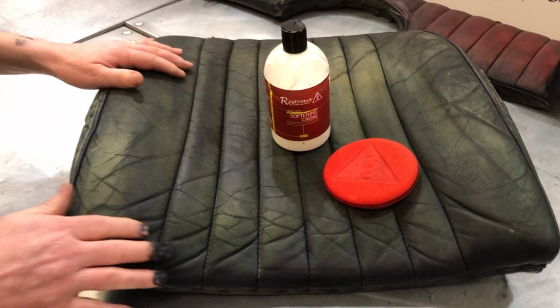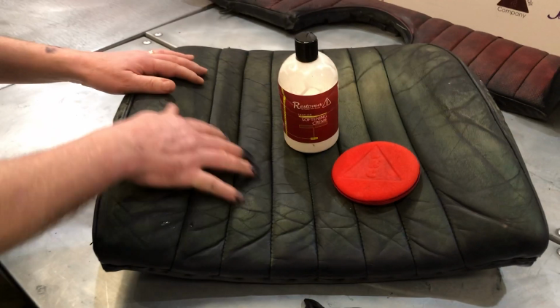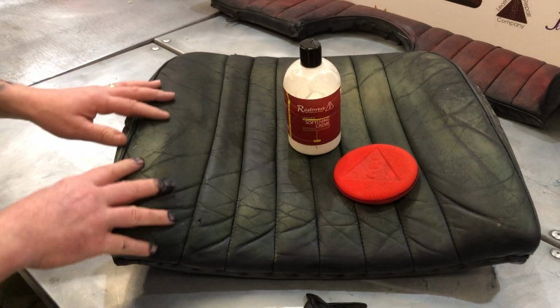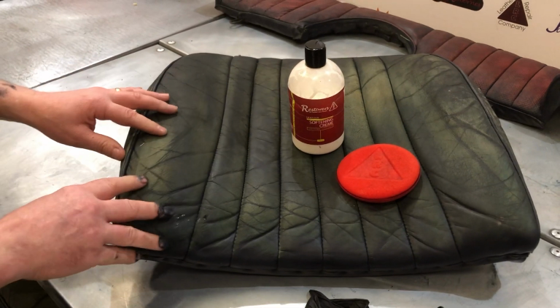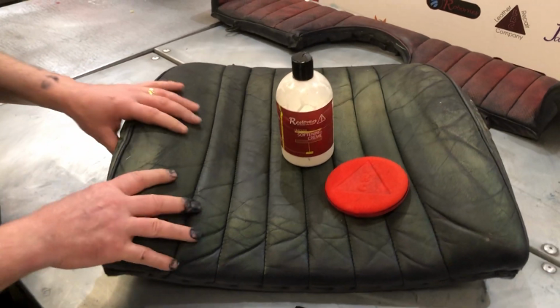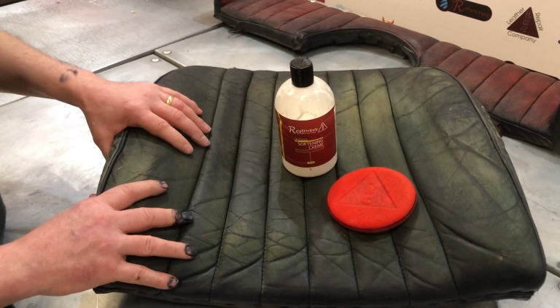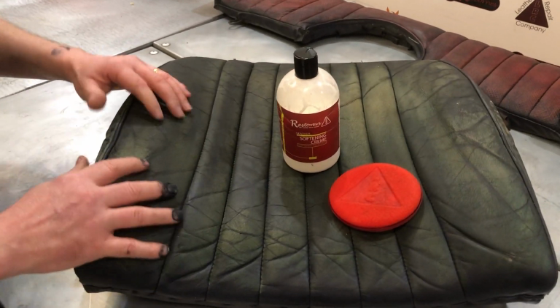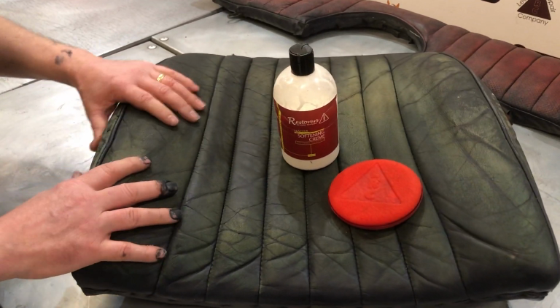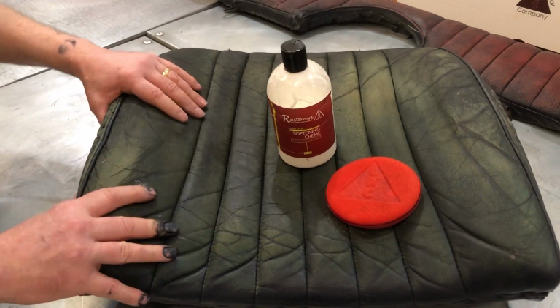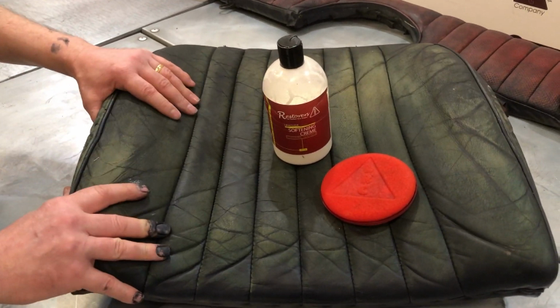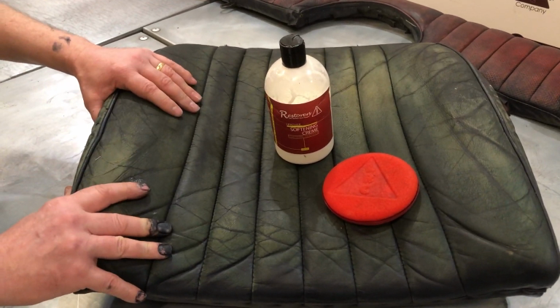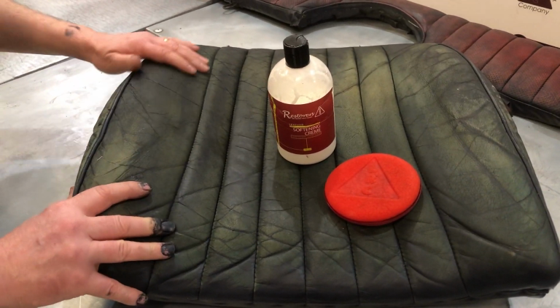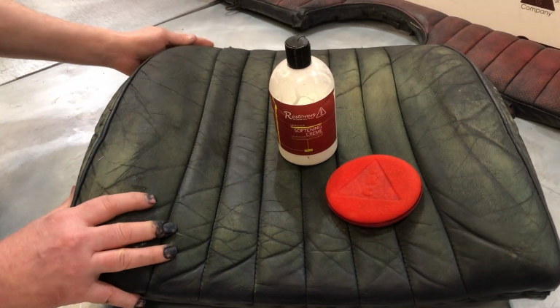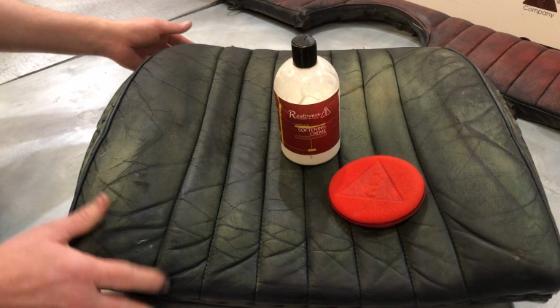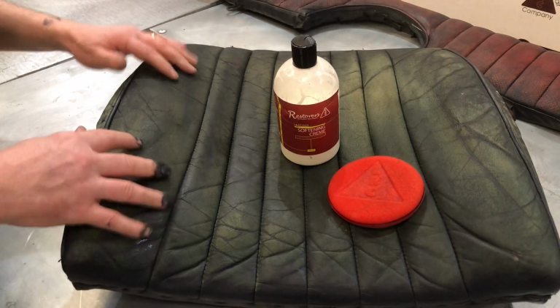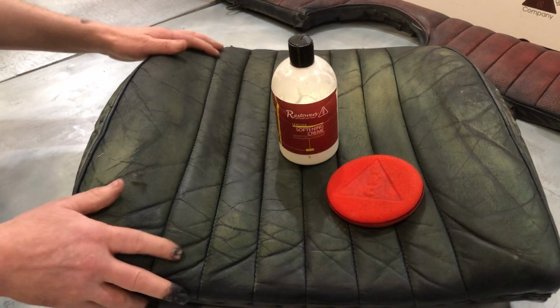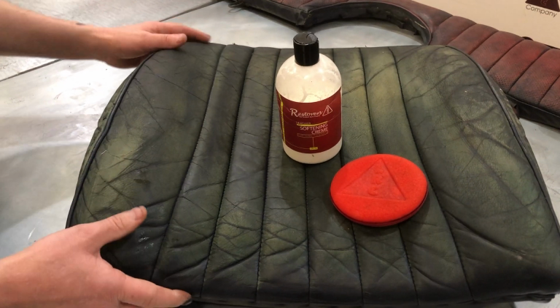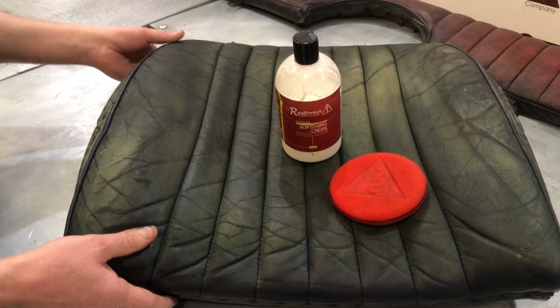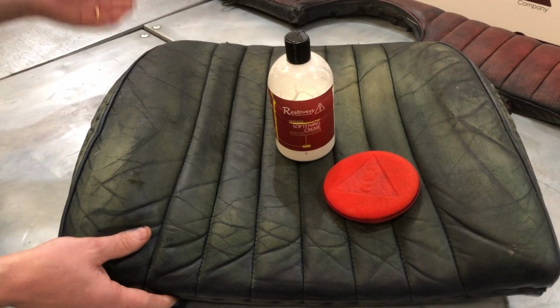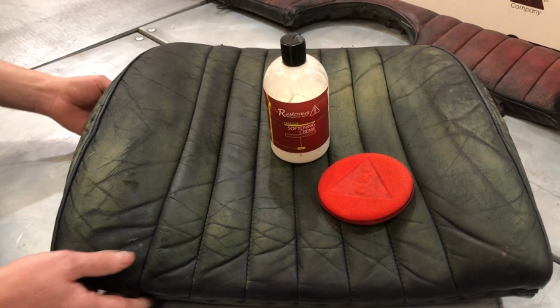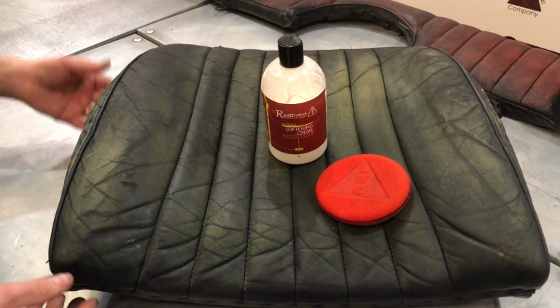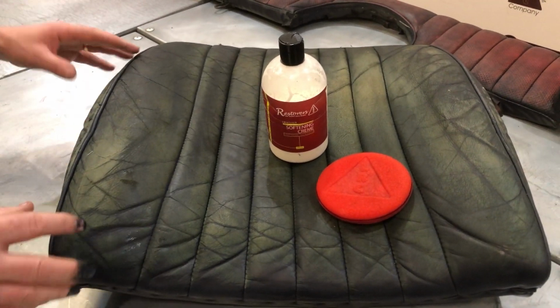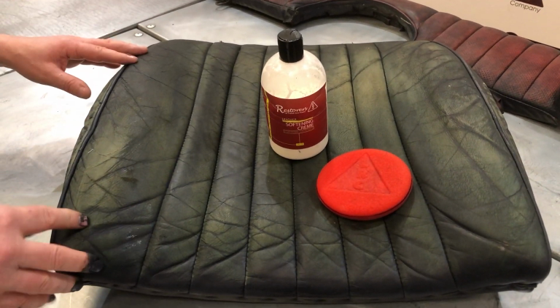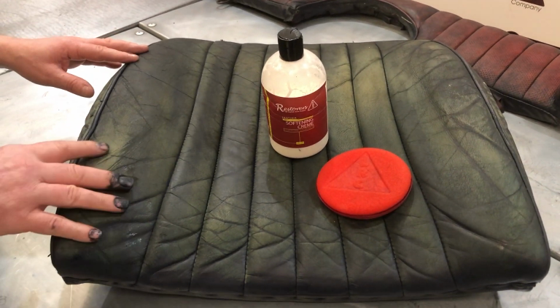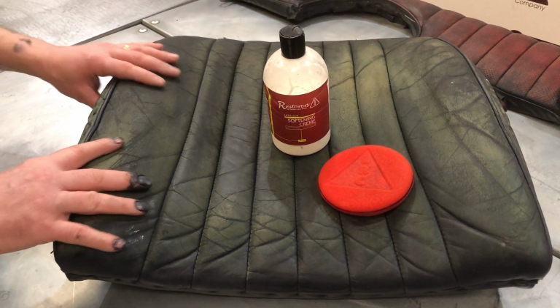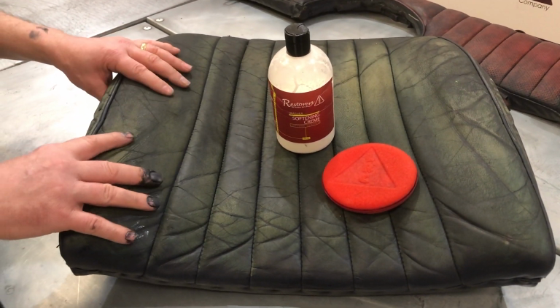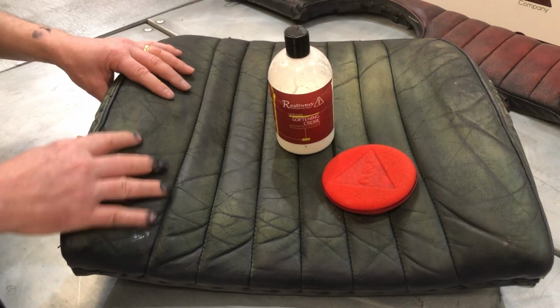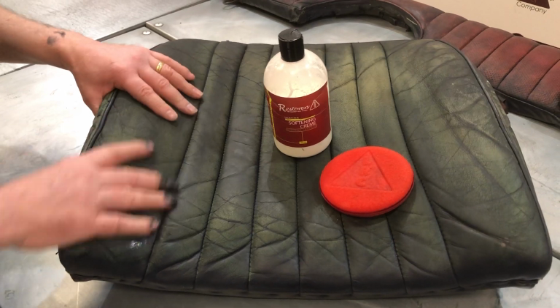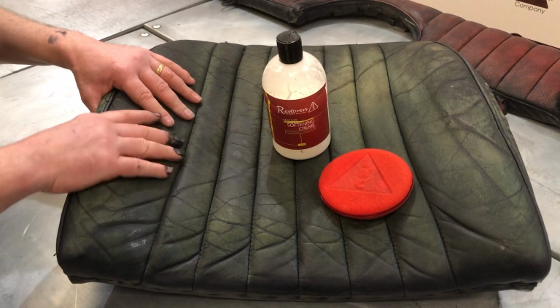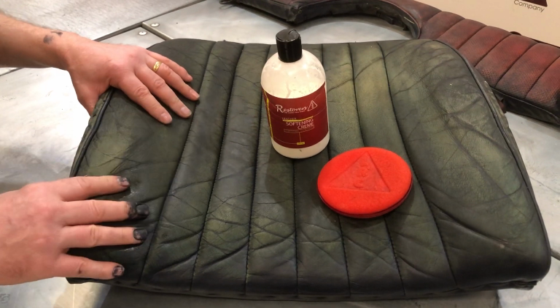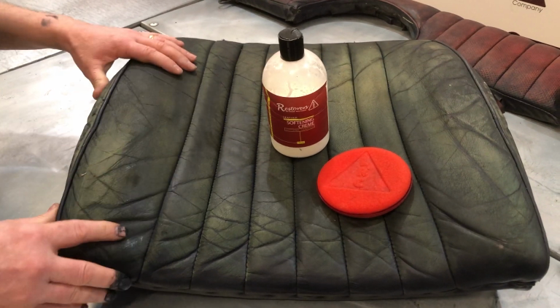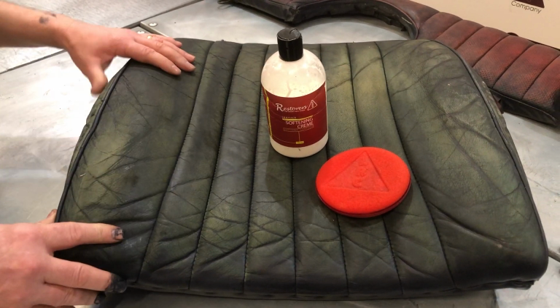You're going to massage the solution into the leather. You can cover the leather with plastic or cling film so that it sweats into the leather, which is going to make the leather surface nice, soft and supple.